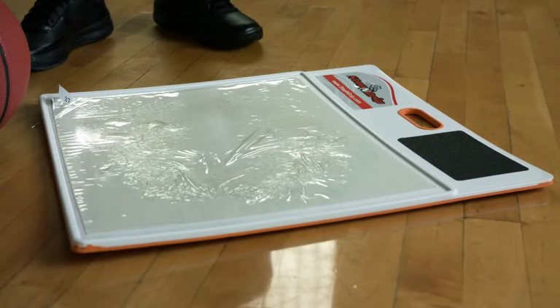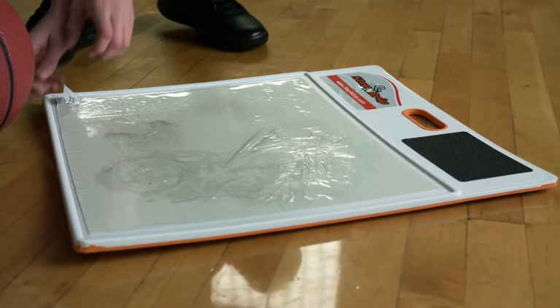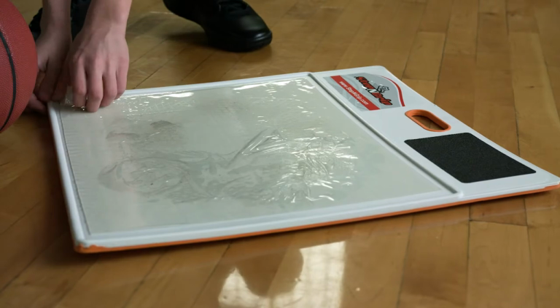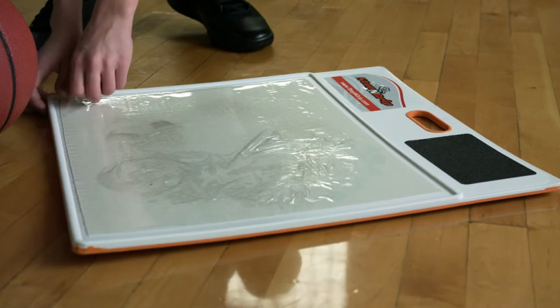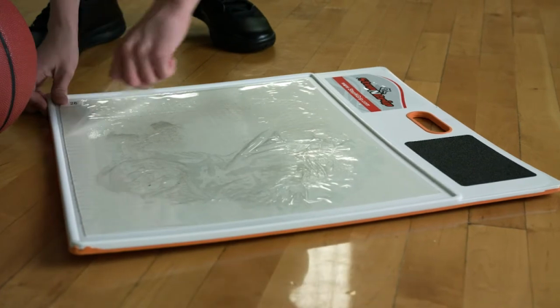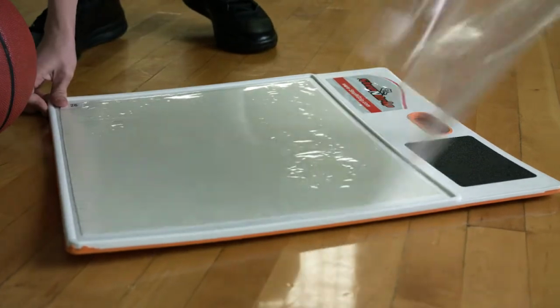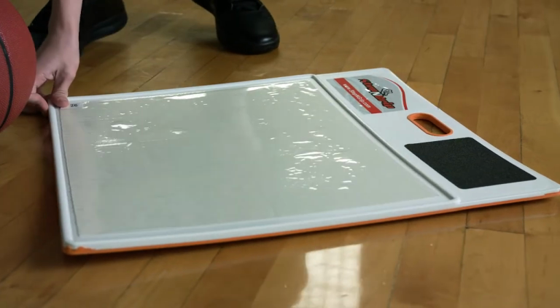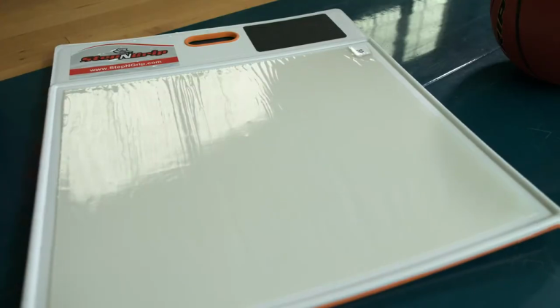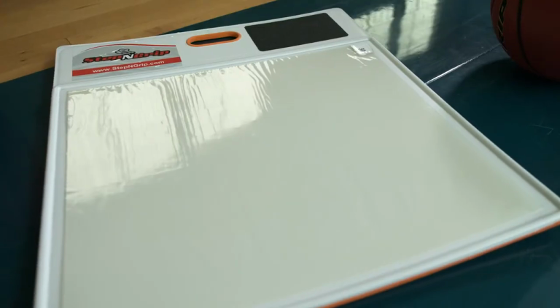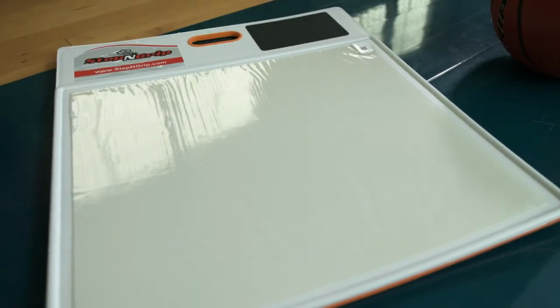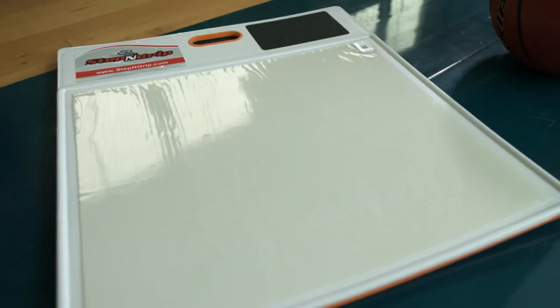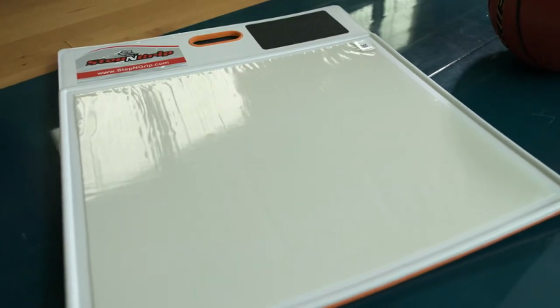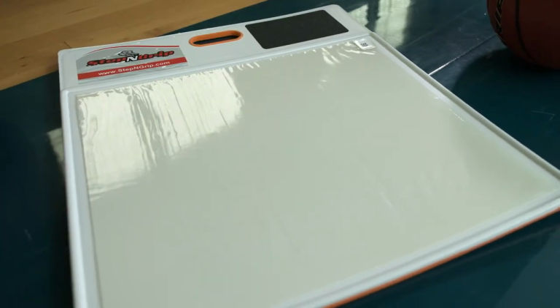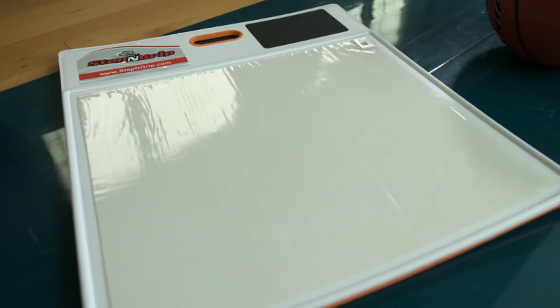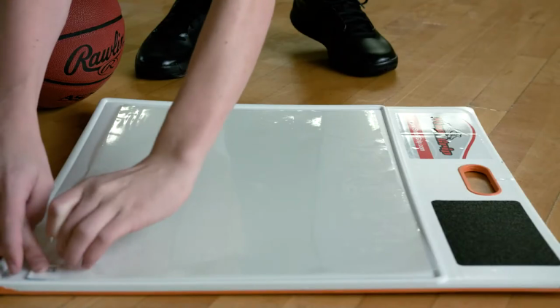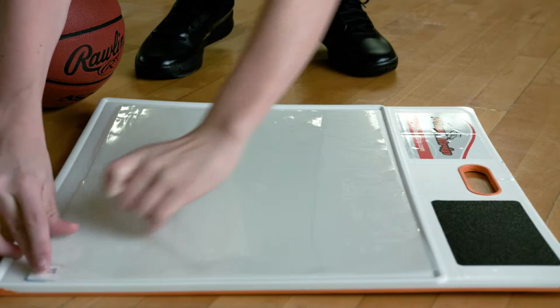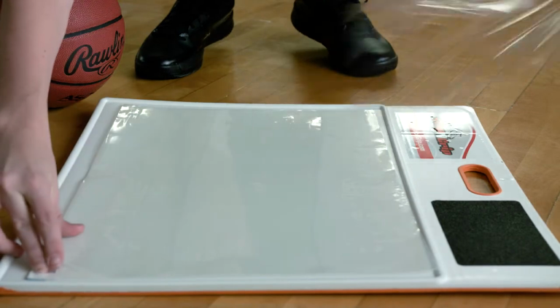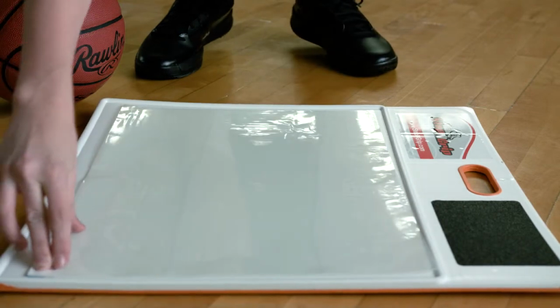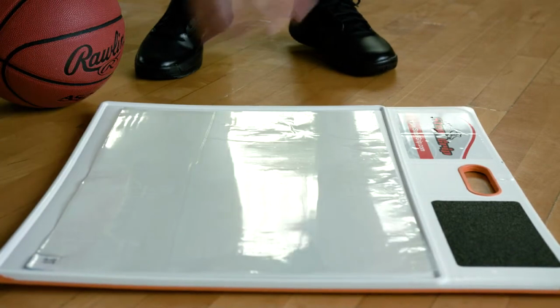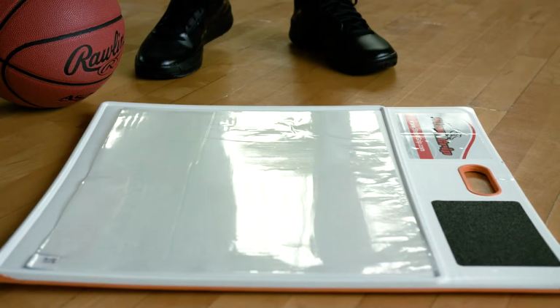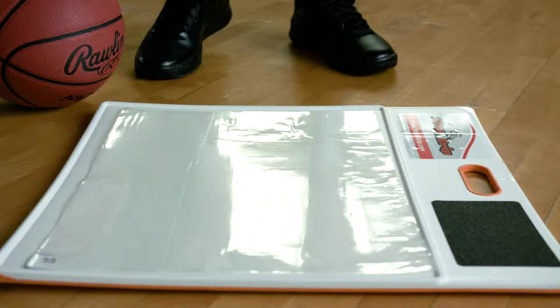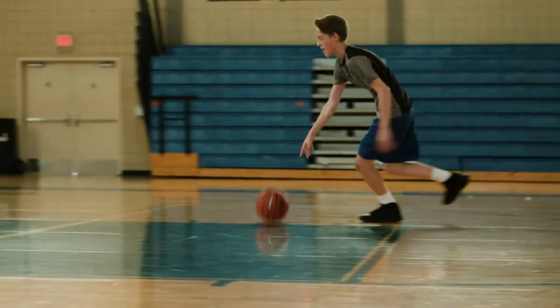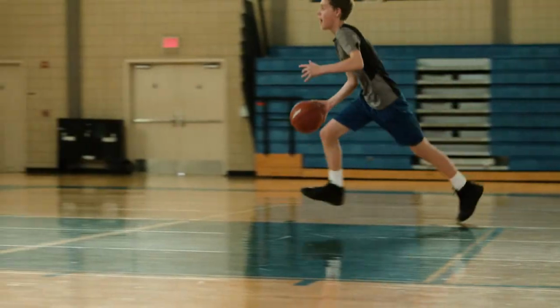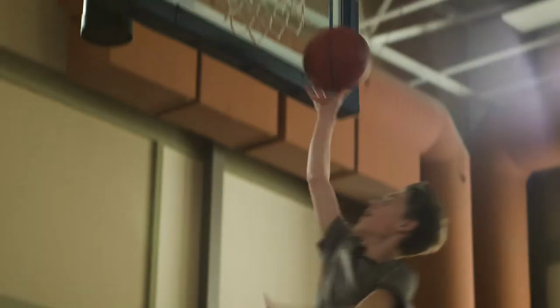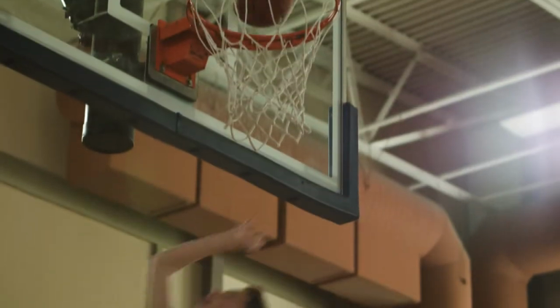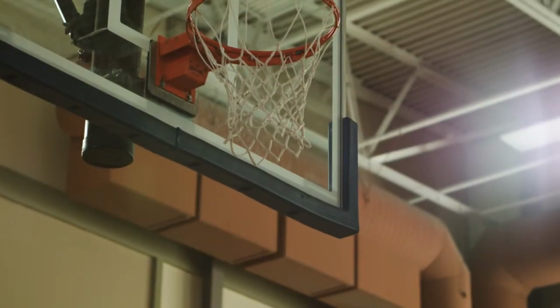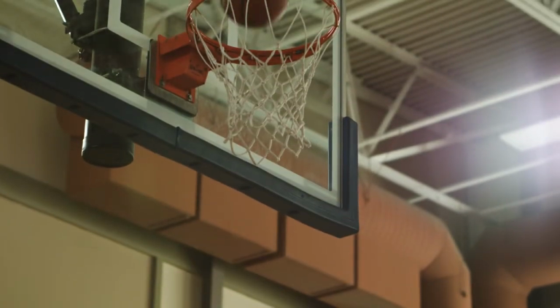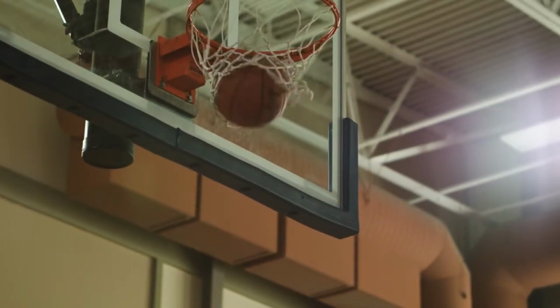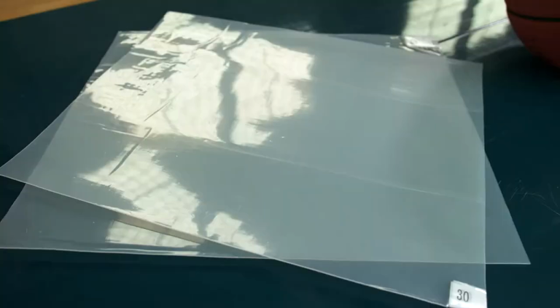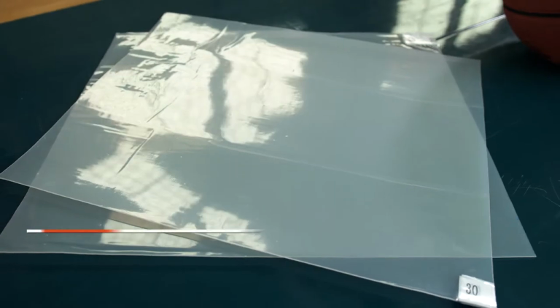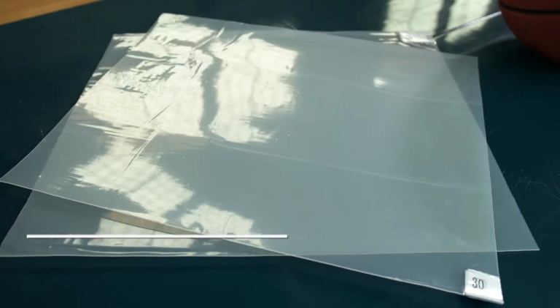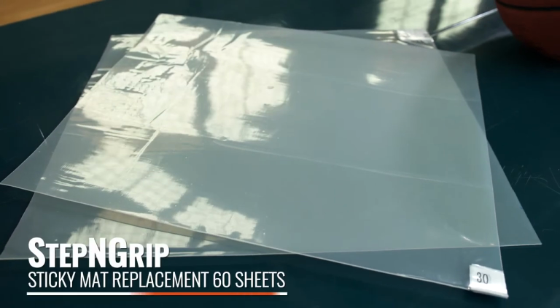Made from the highest quality materials, these sticky sheets fit all traction board systems. They're also available in varied pack sizes. Elevate your game on and off the court with Step & Grip Sticky Mat Replacement Sheets.